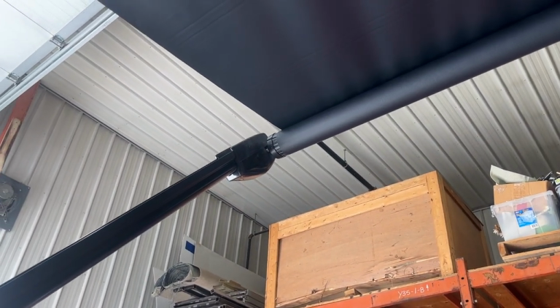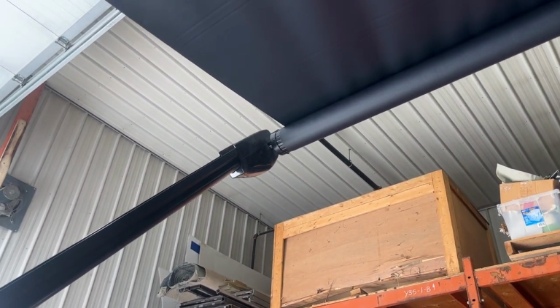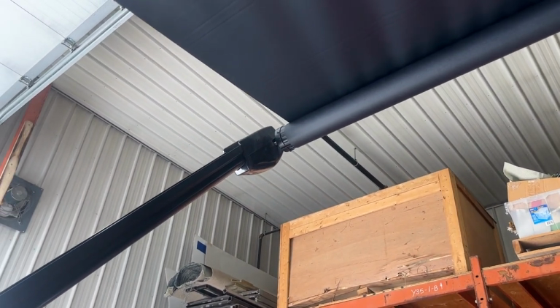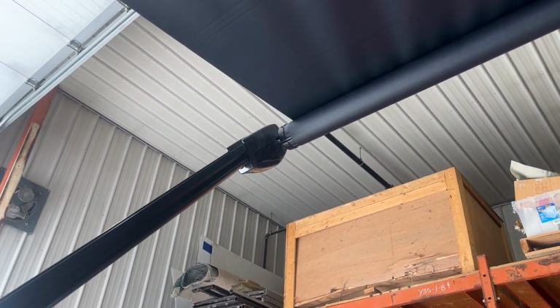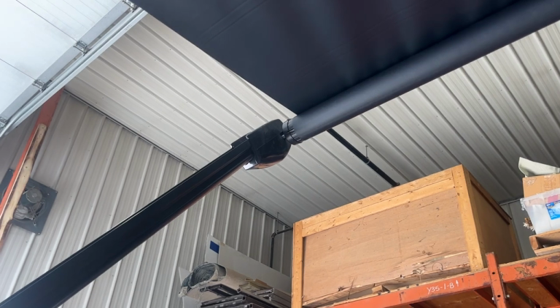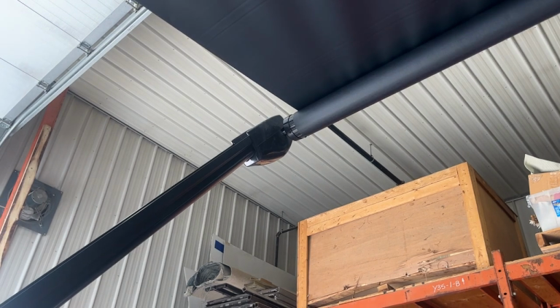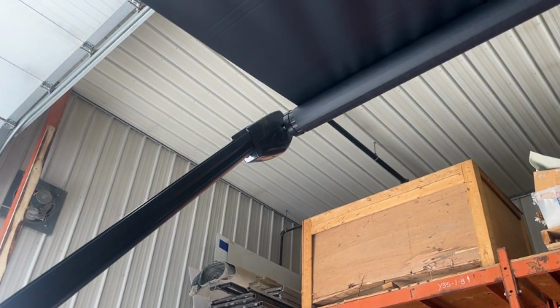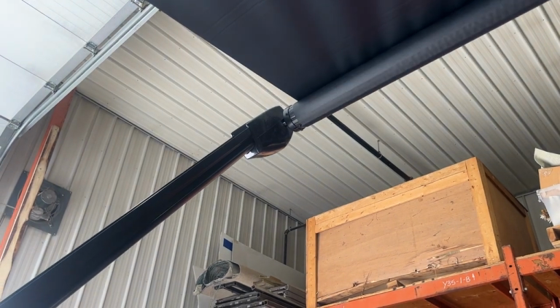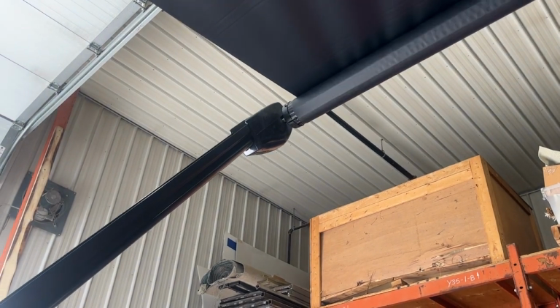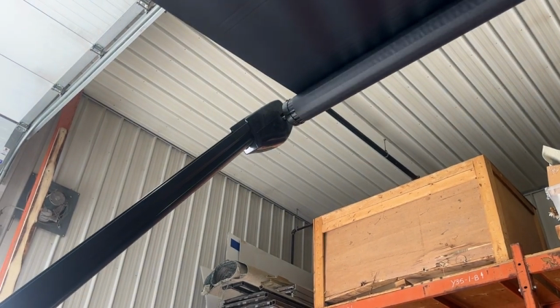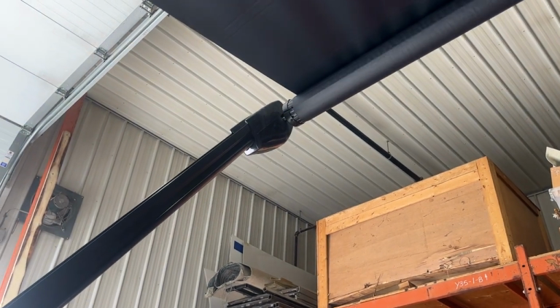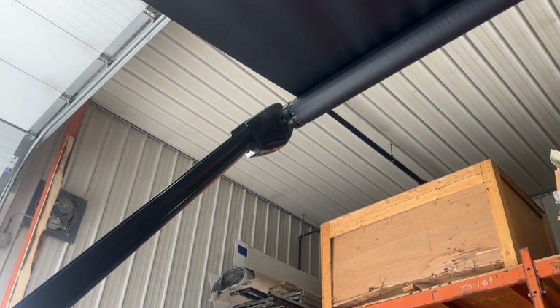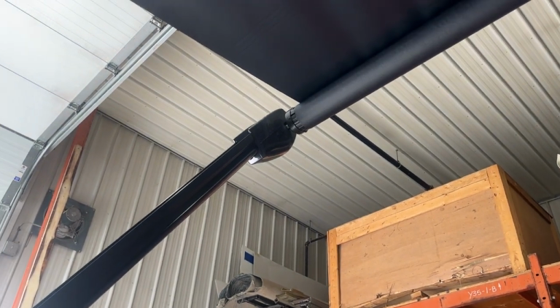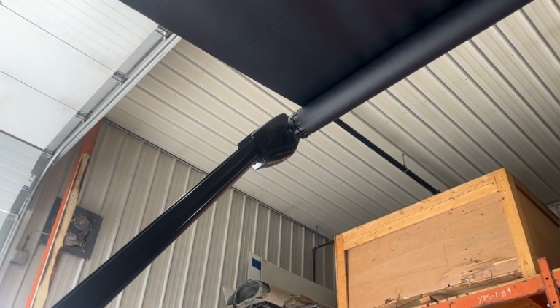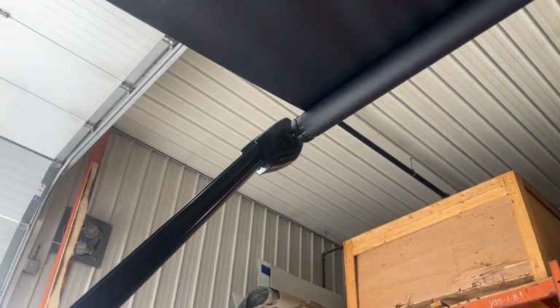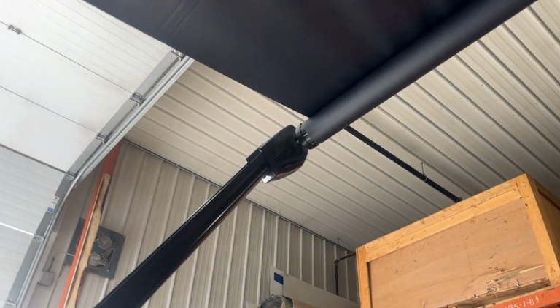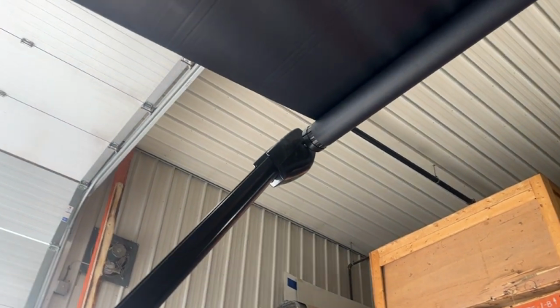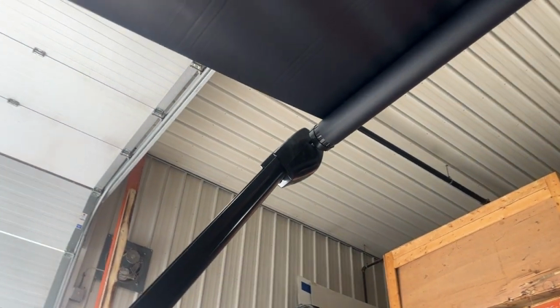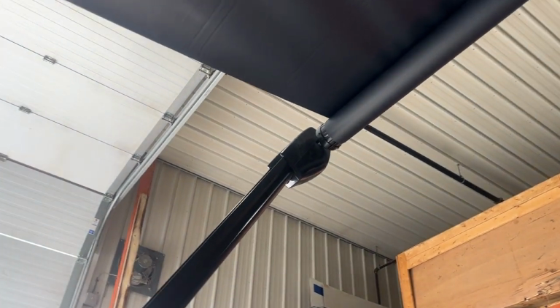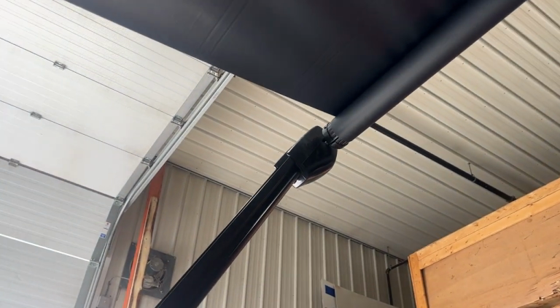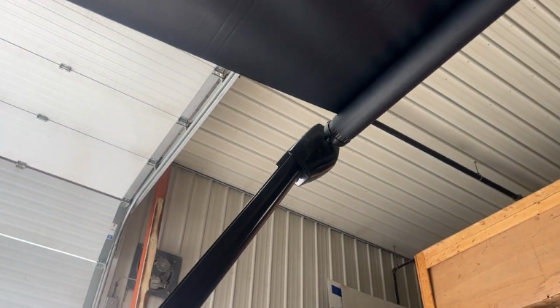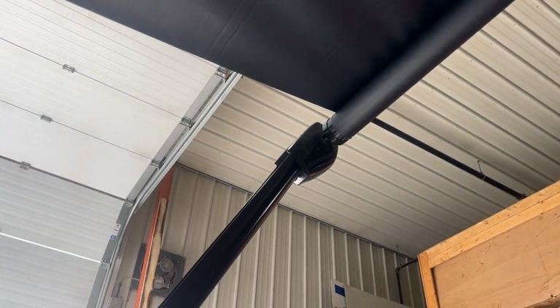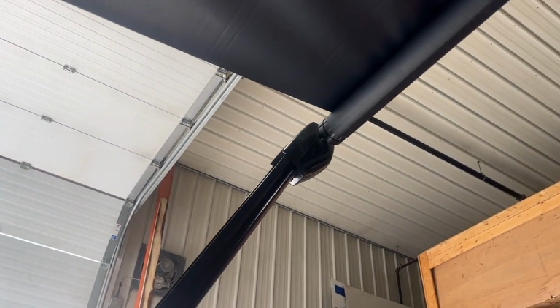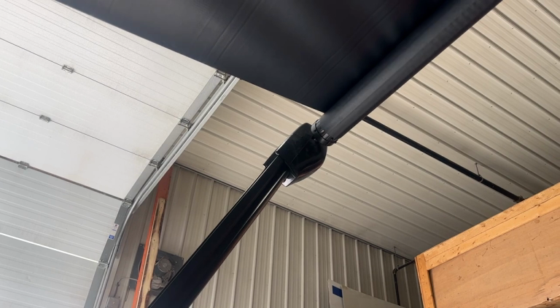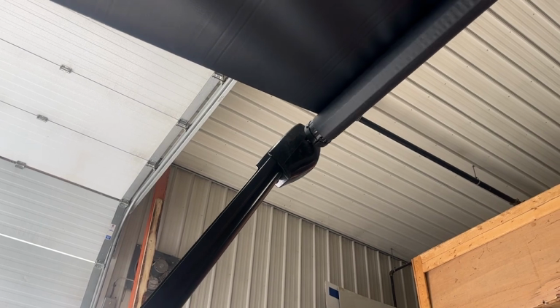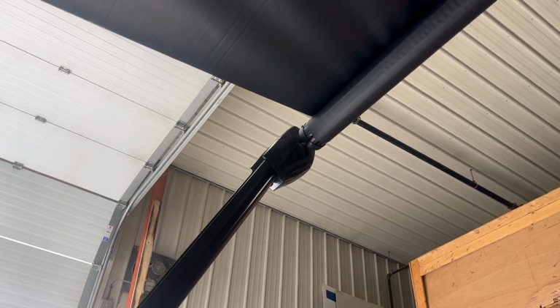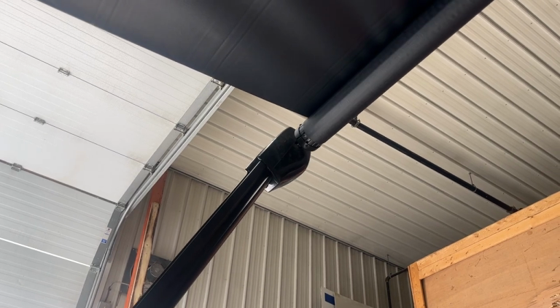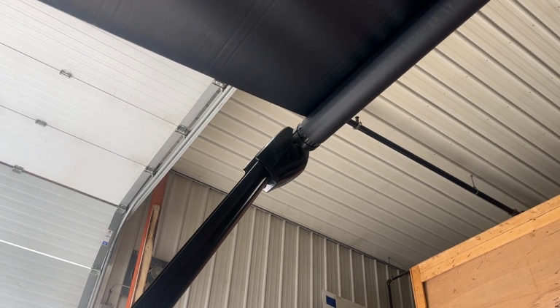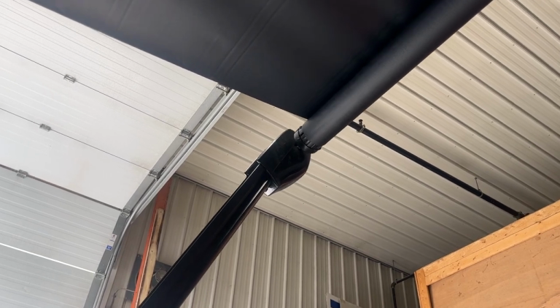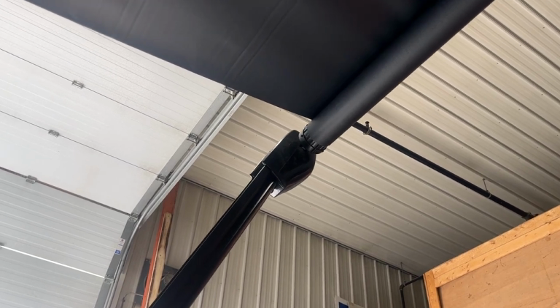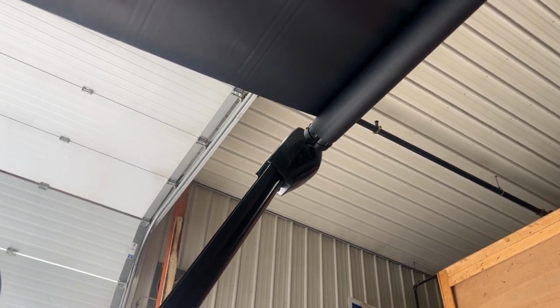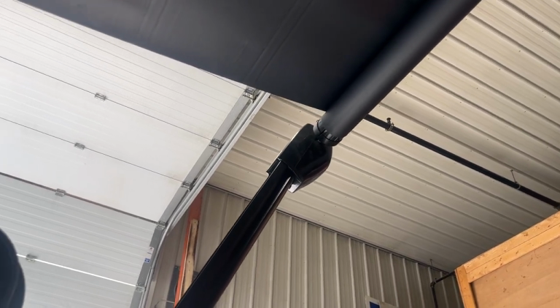The last thing to keep in mind with your awning is it does catch a lot of wind, so you want to make sure once you get up to about 15-20 kilometers an hour of wind, you're bringing it back in again, just so you're not running the risk of bending your arms.